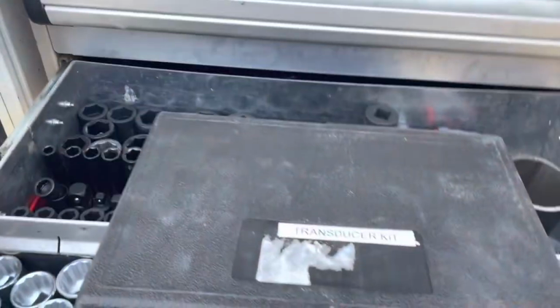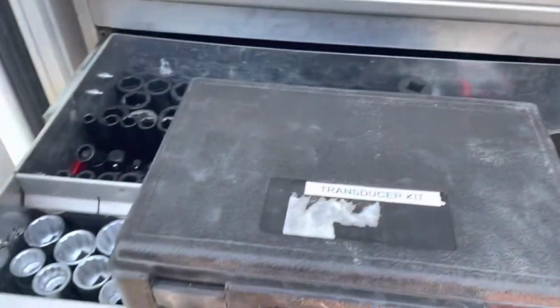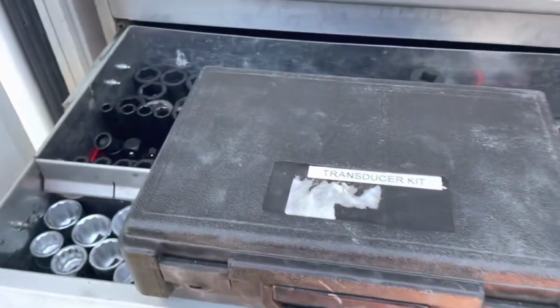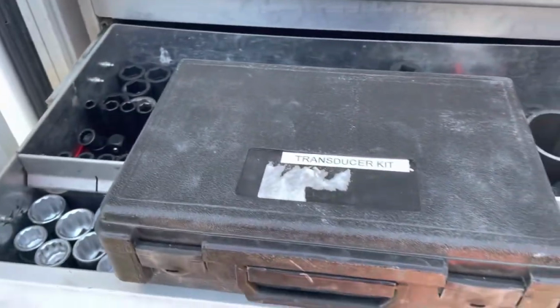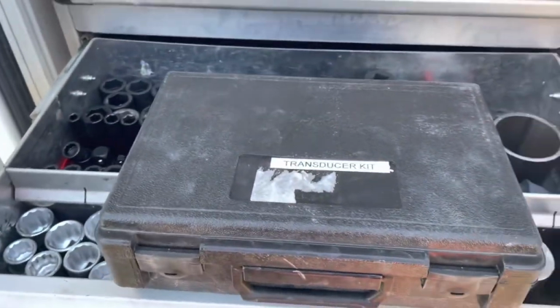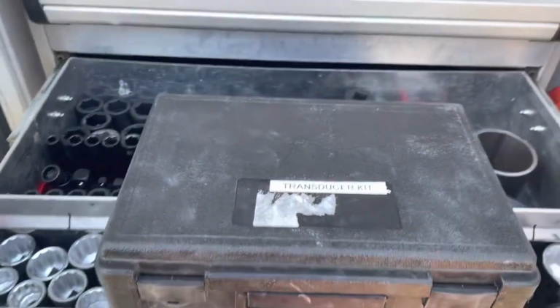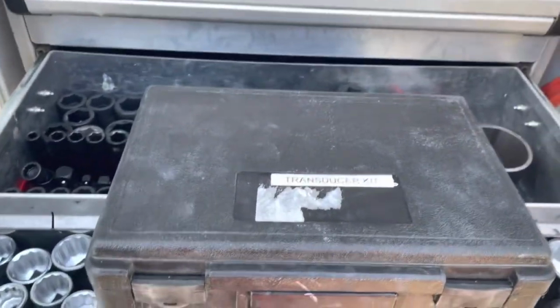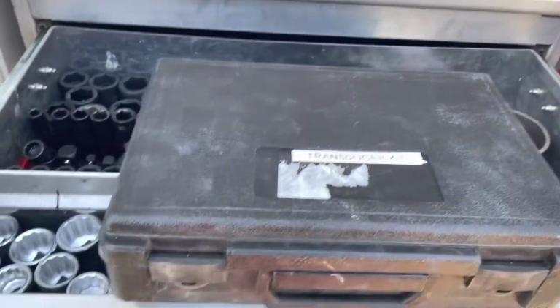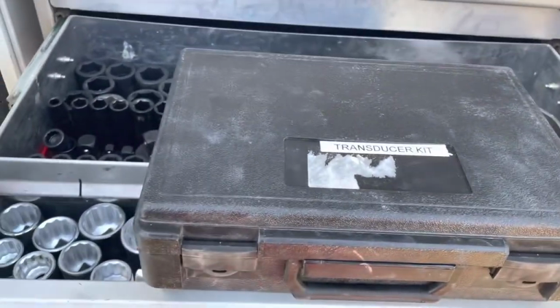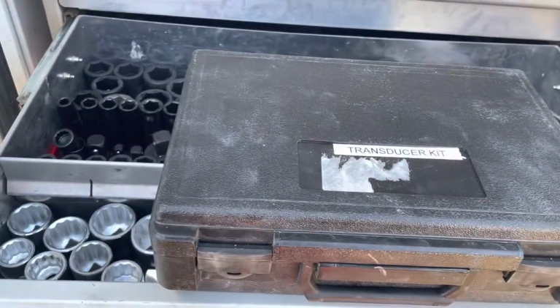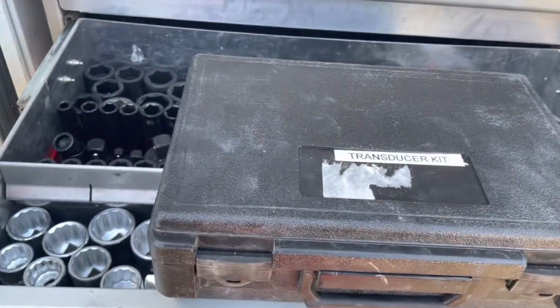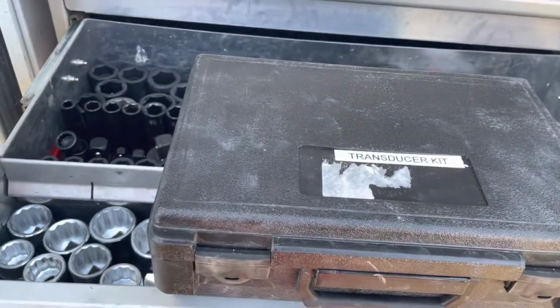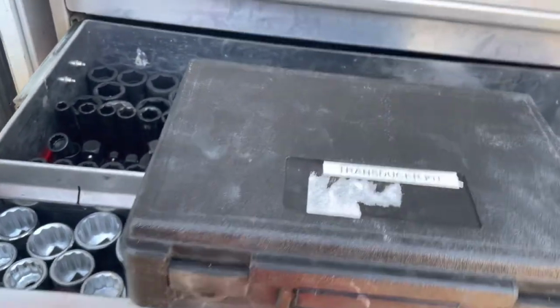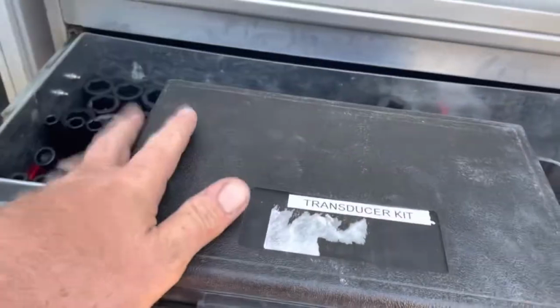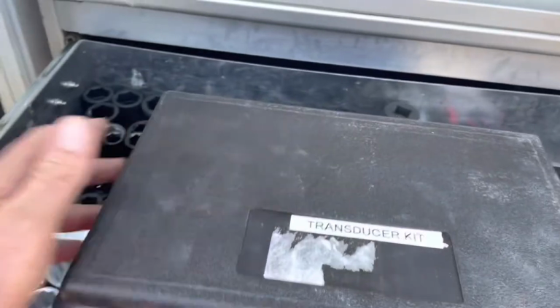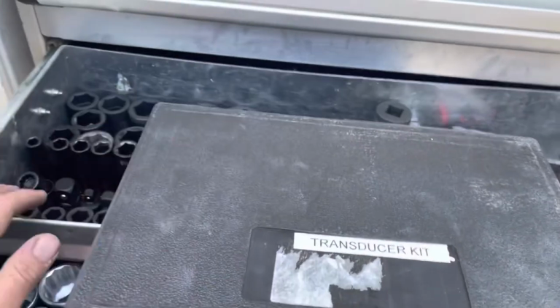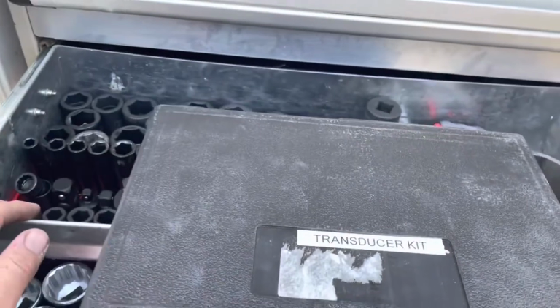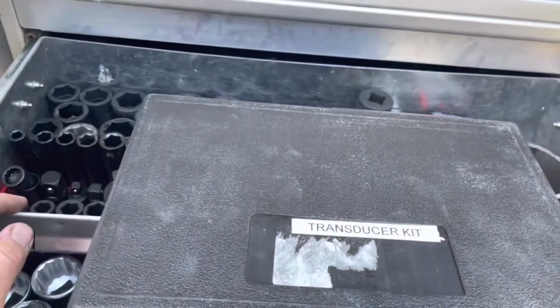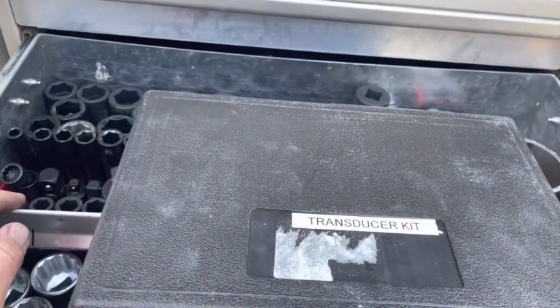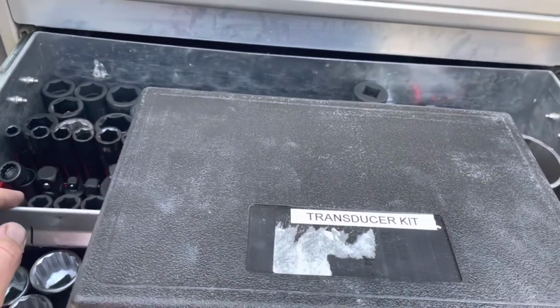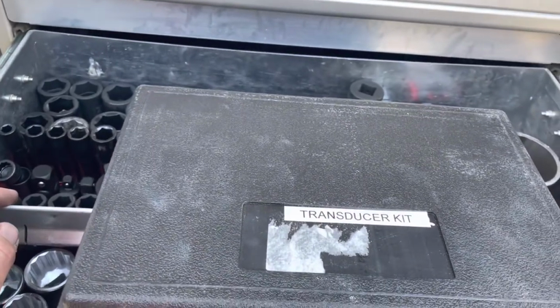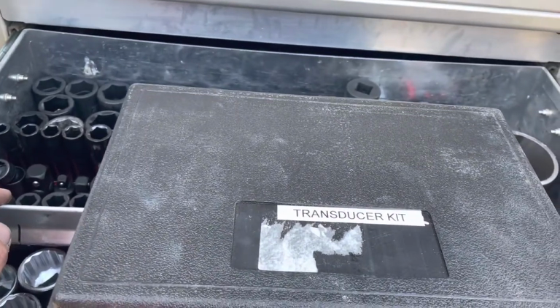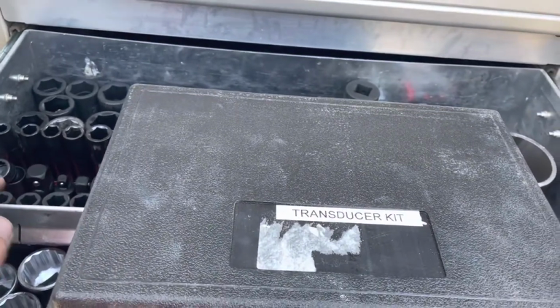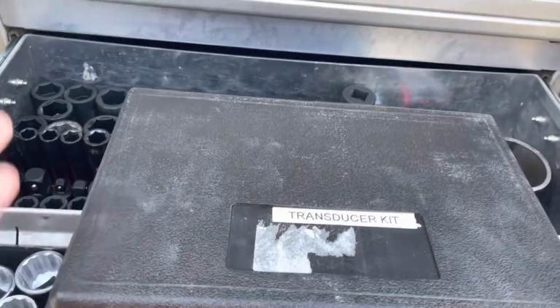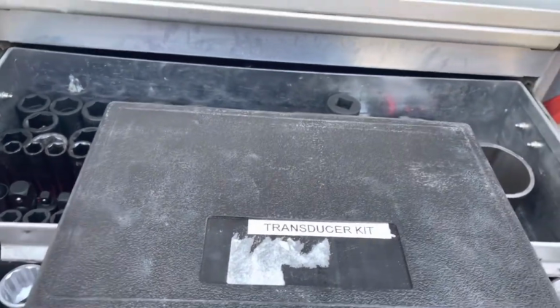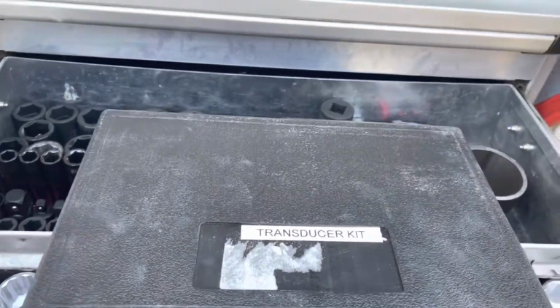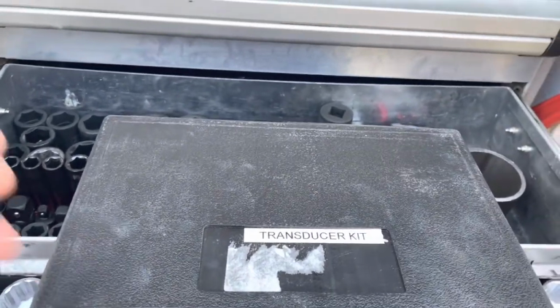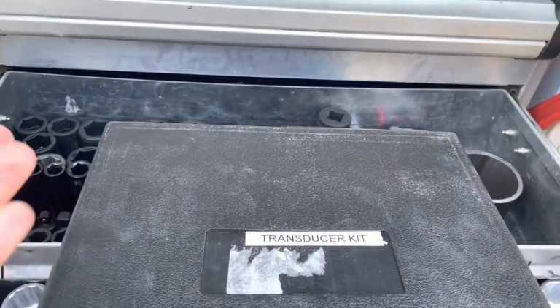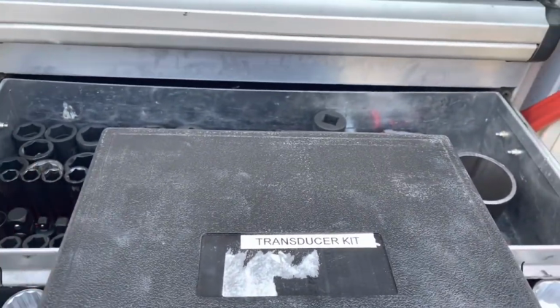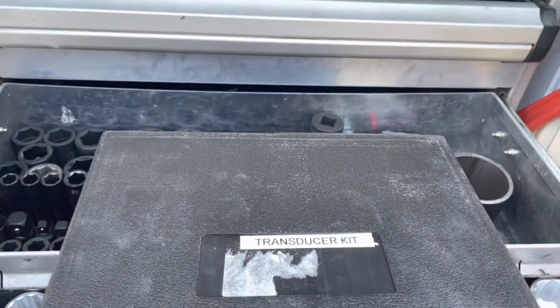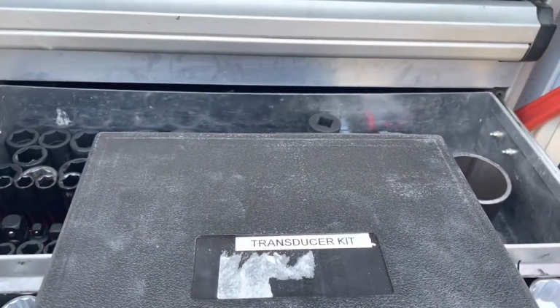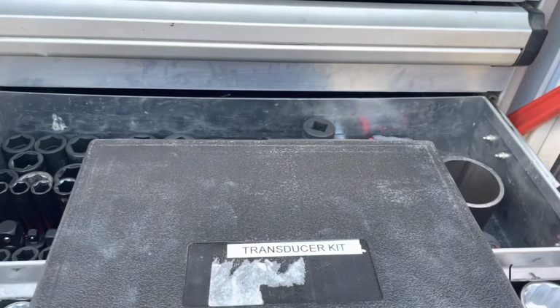I wanted to do a video today about the transducer kit. This is a CAT term — transducer.